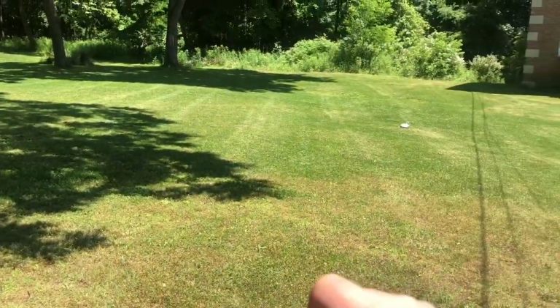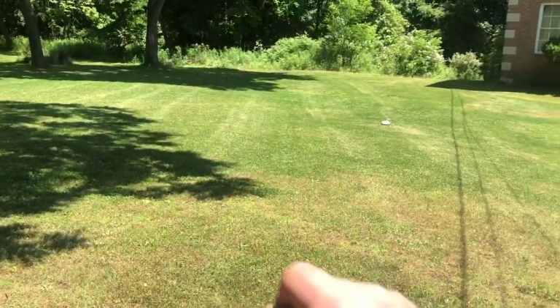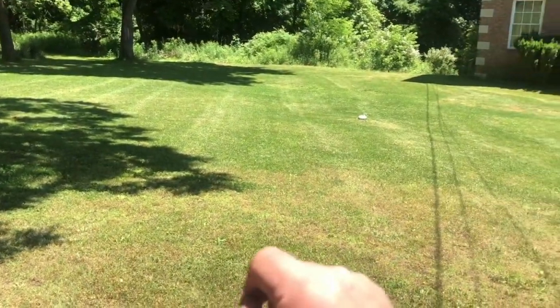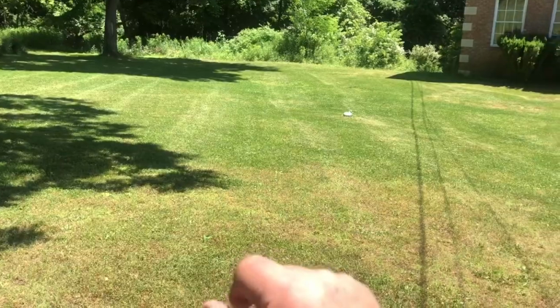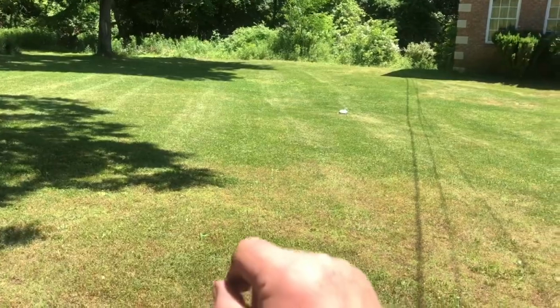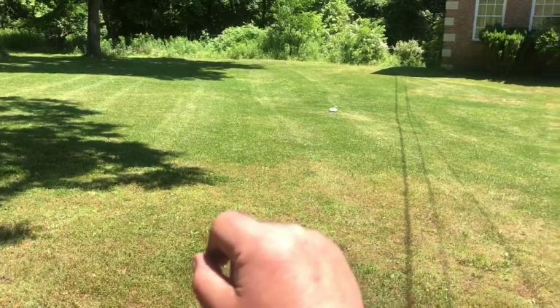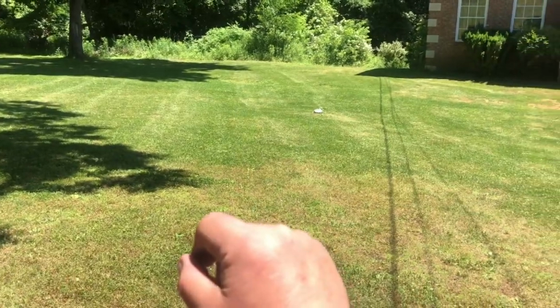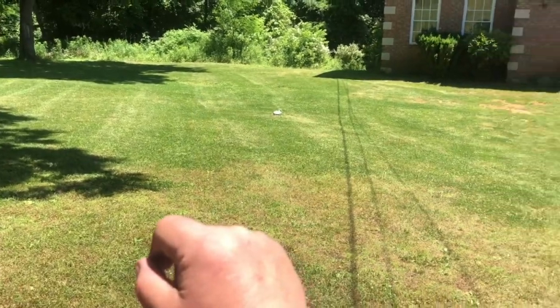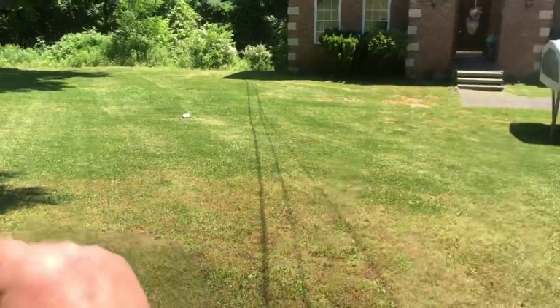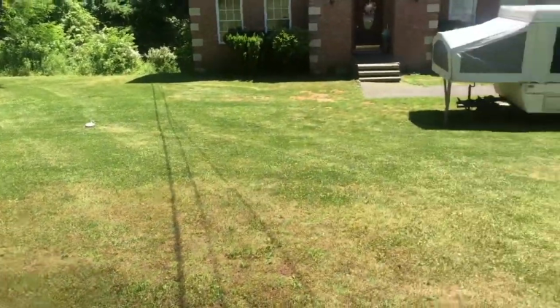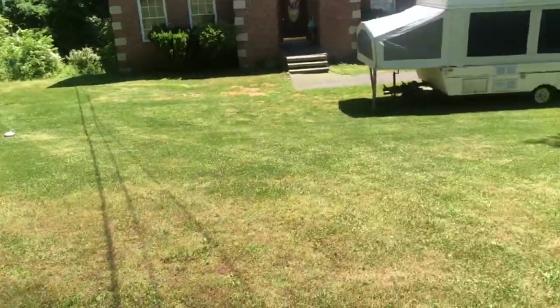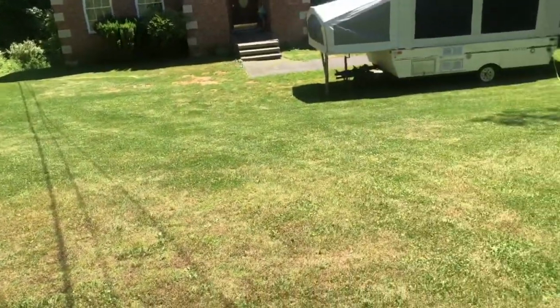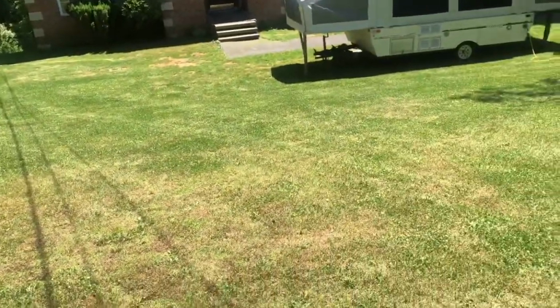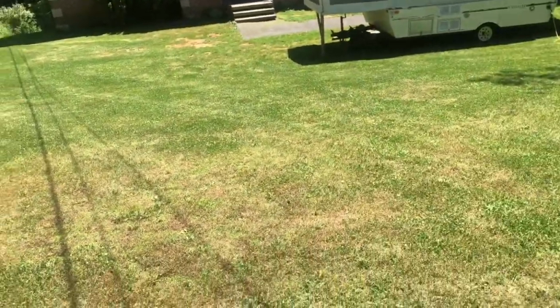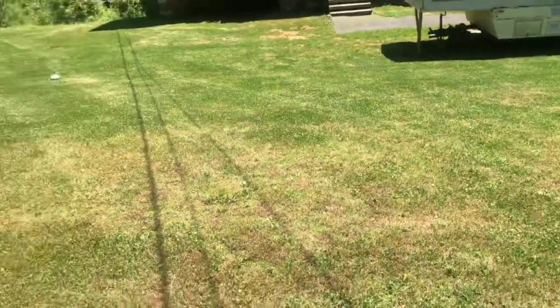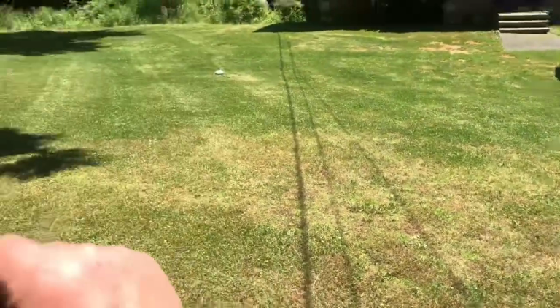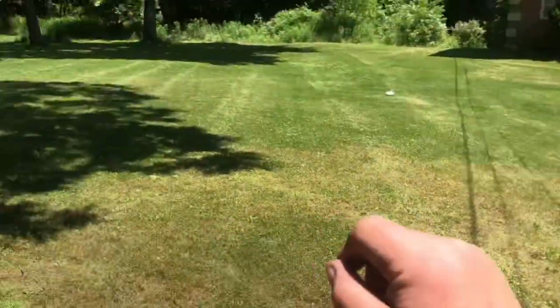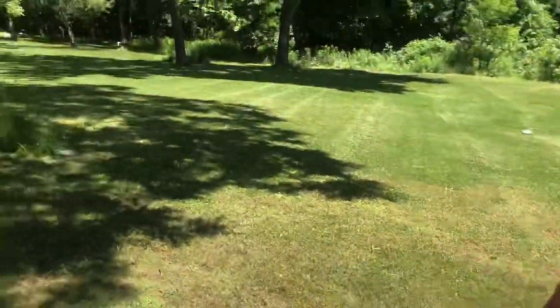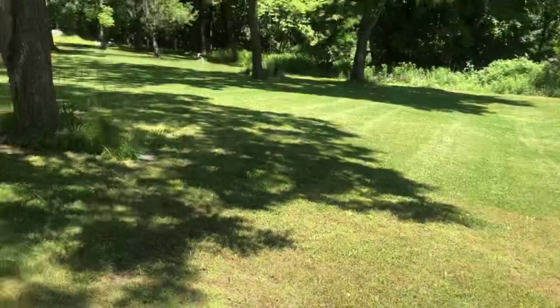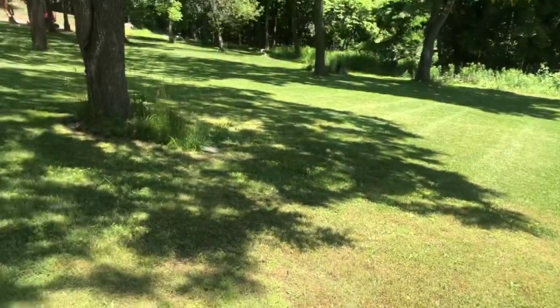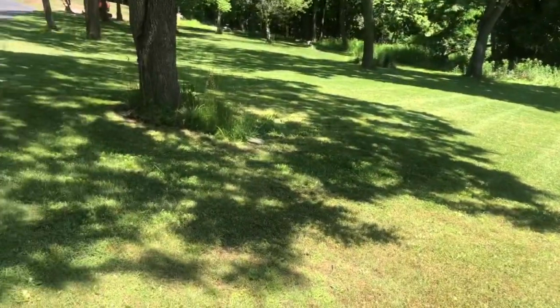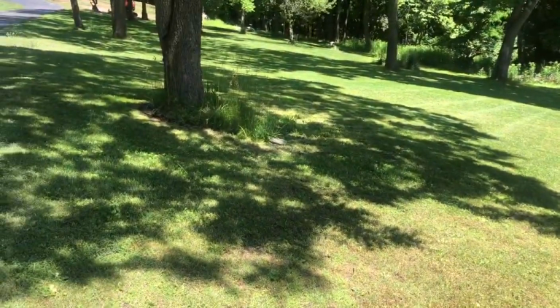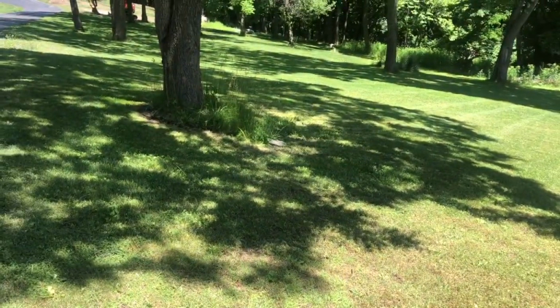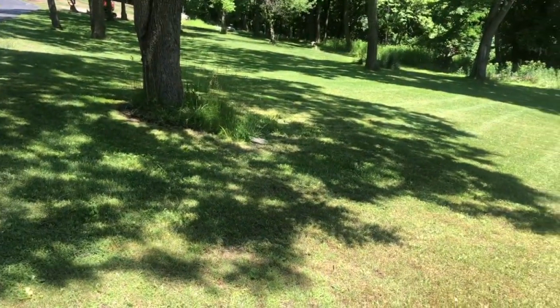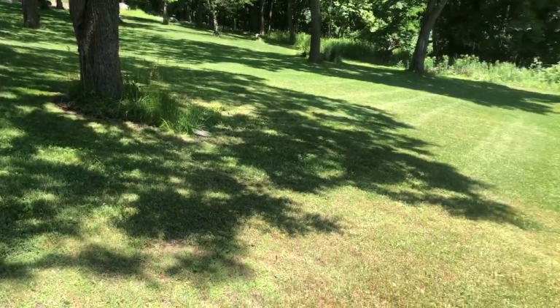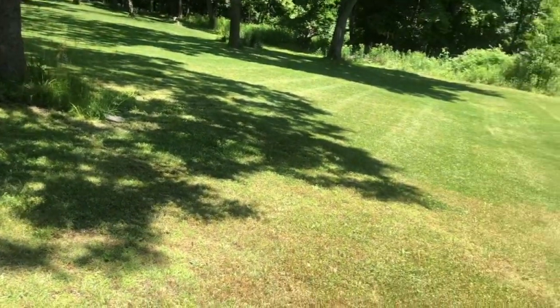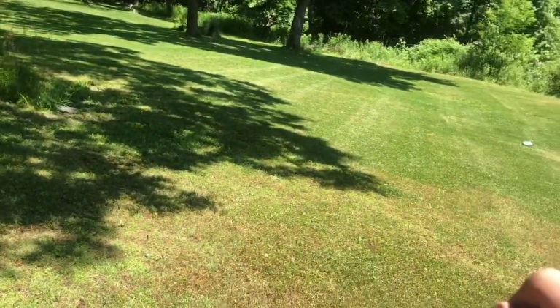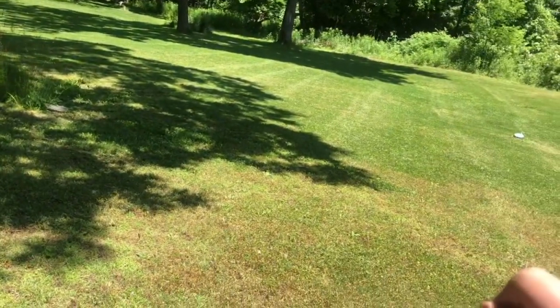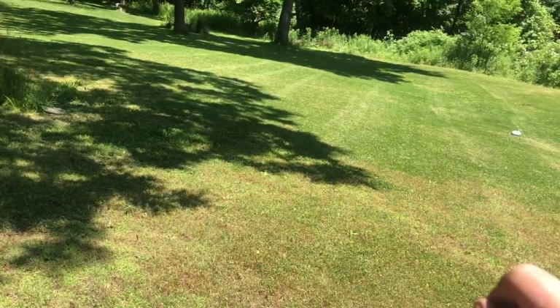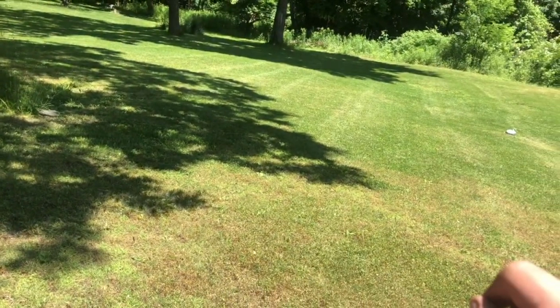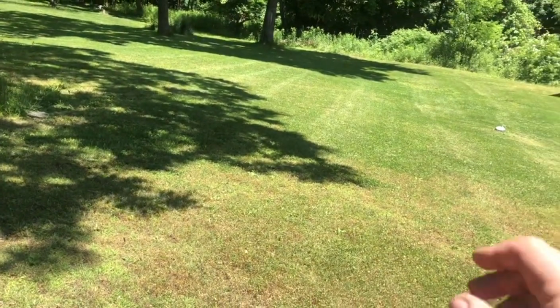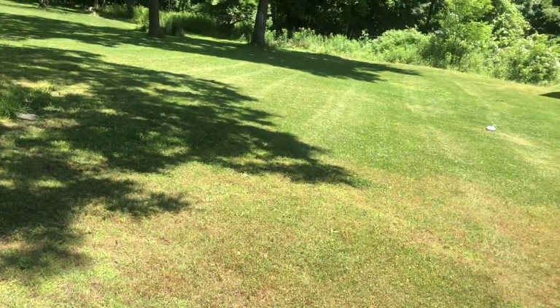So after that little problem with the gas, it started right back up and everything is fine. It's better than fine. Great cut.